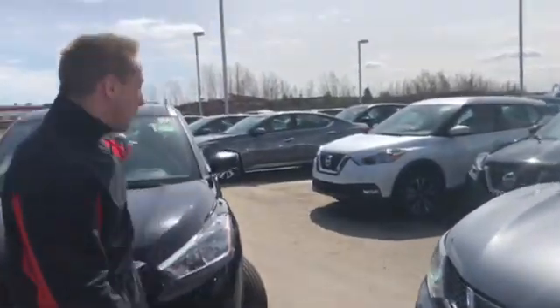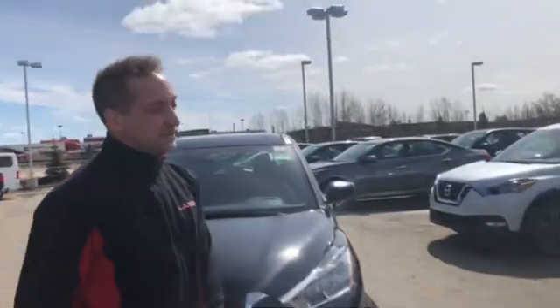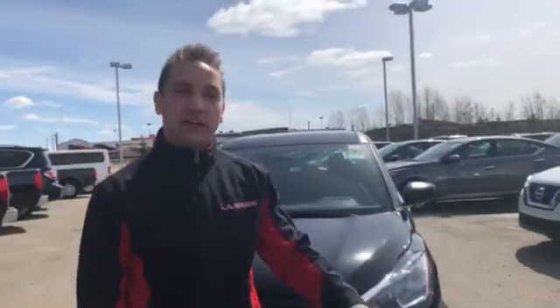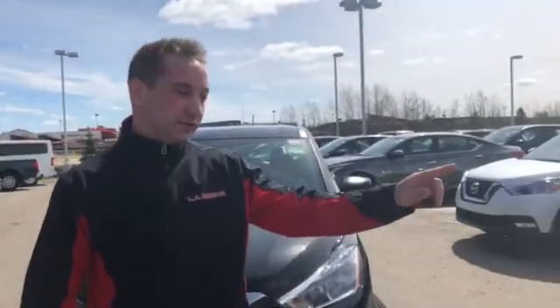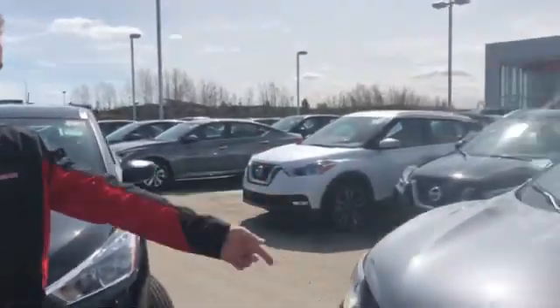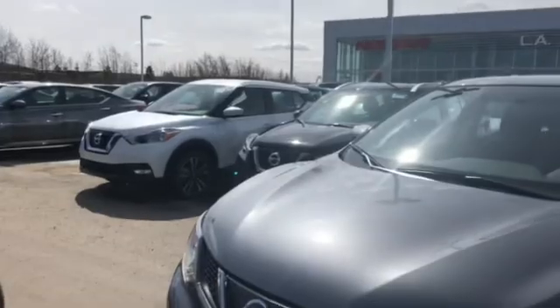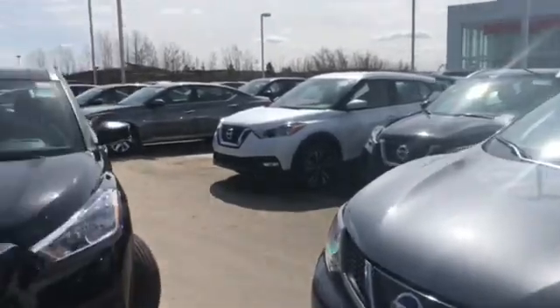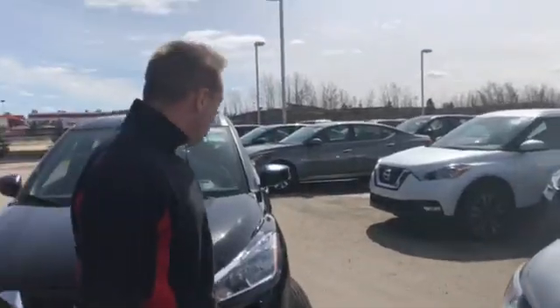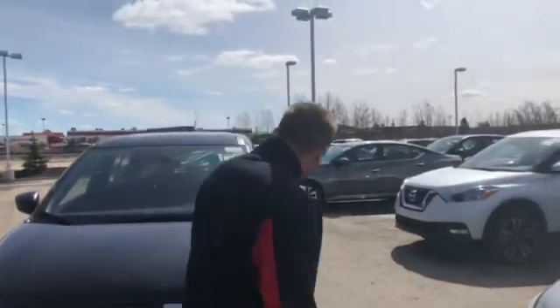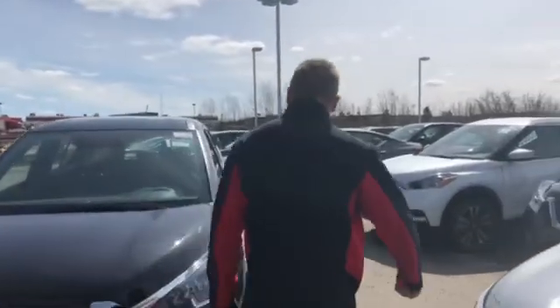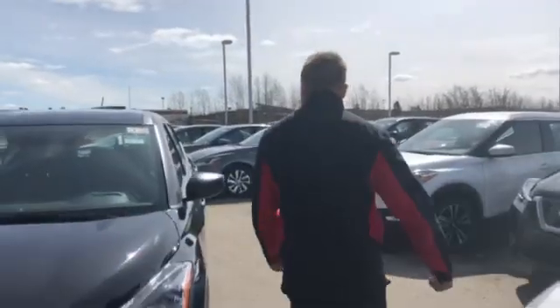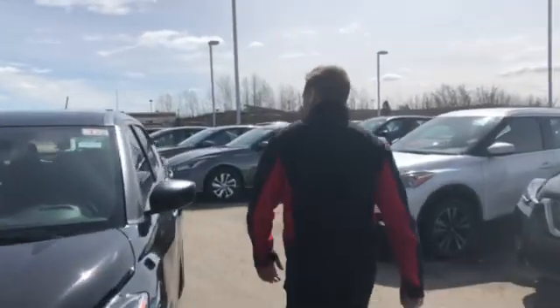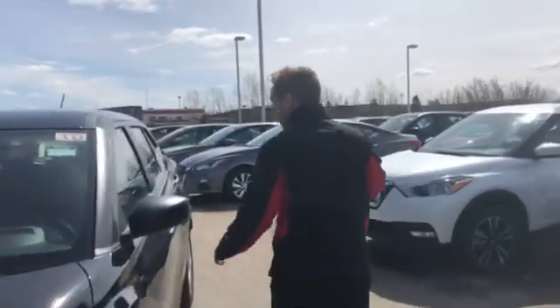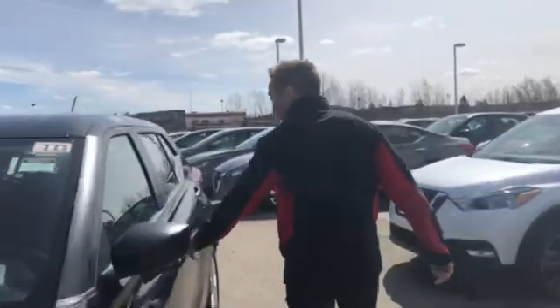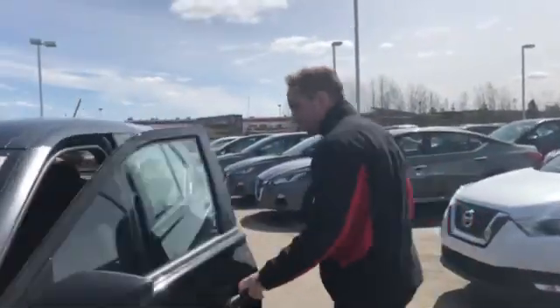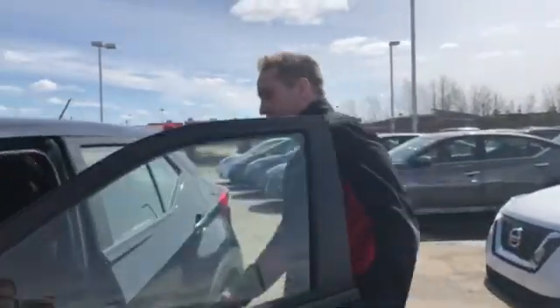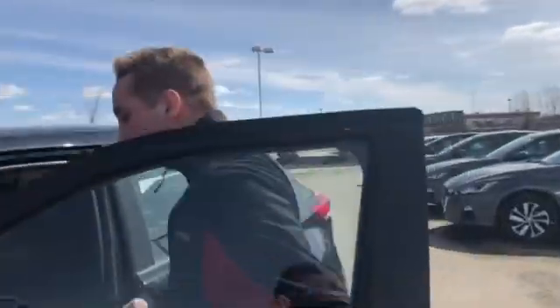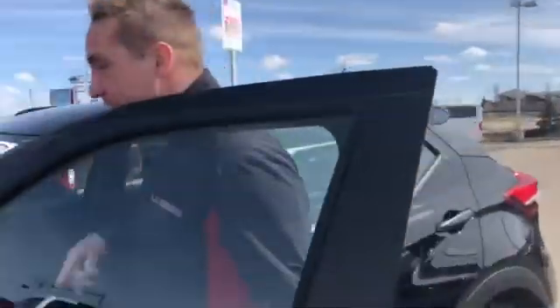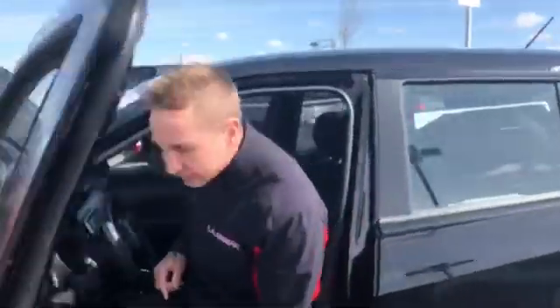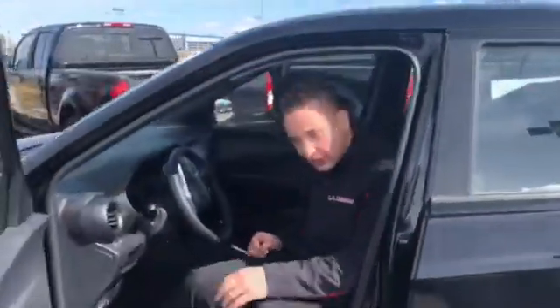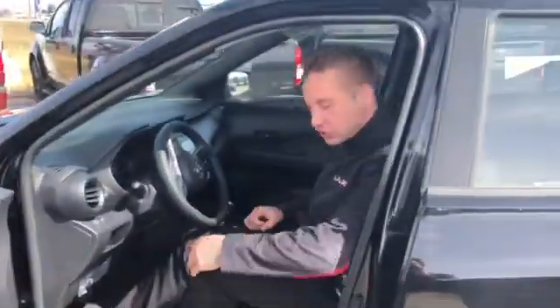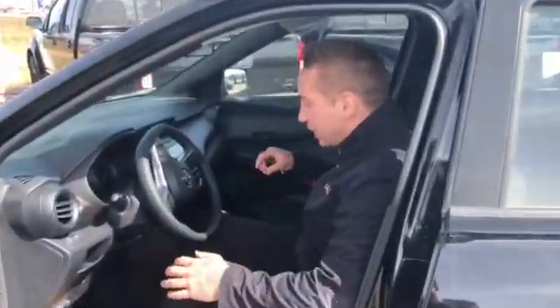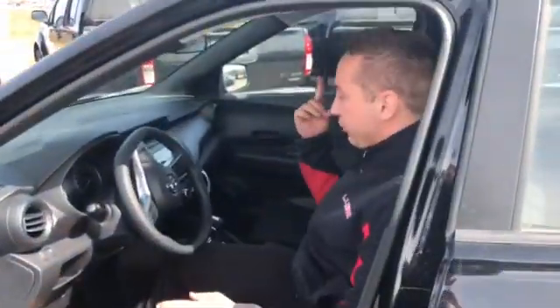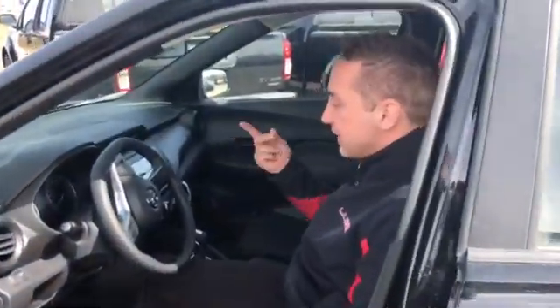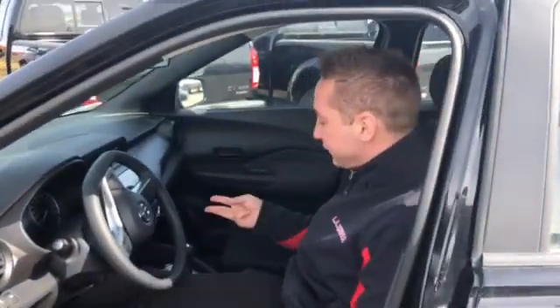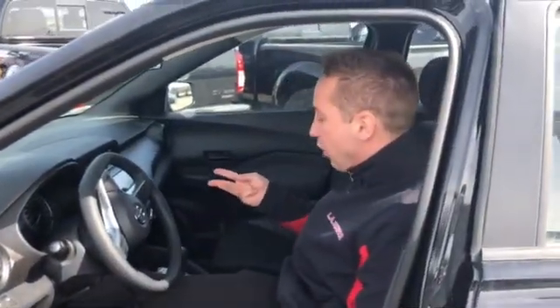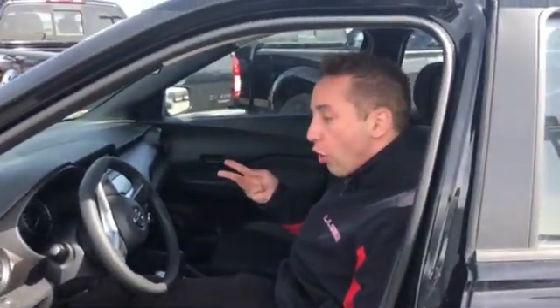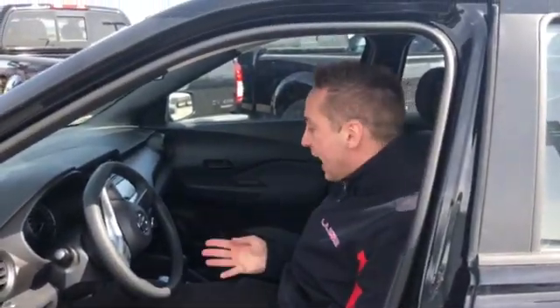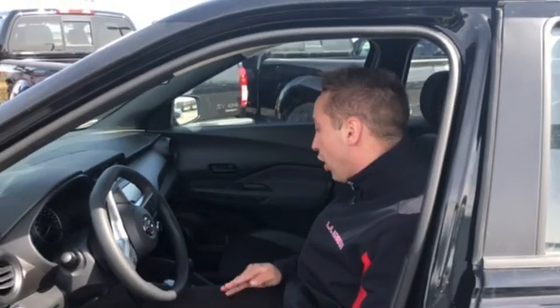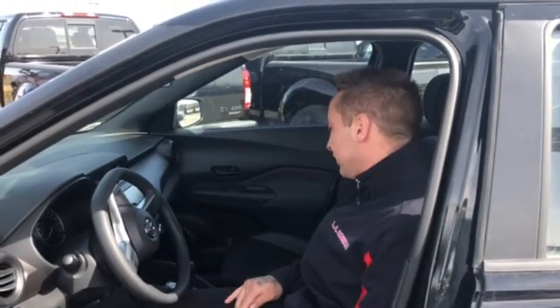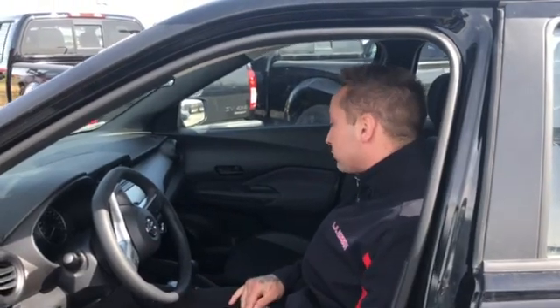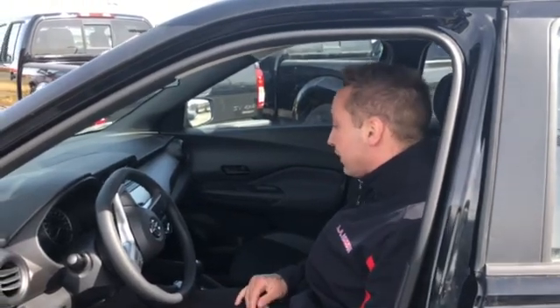1.6 litre compared to the 2 litre there. So with the Kicks you jump inside the cabin and there is actually quite a bit of room inside the vehicle. There are three variants of trims that you can actually go with: the S, the SV, or the SR, which is the very top trim level here.